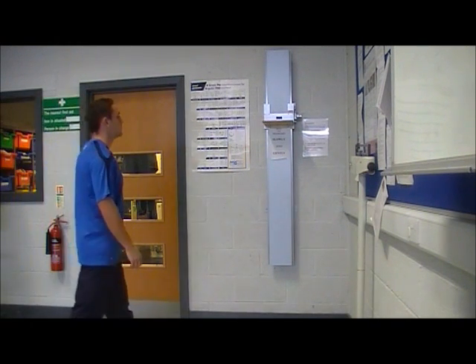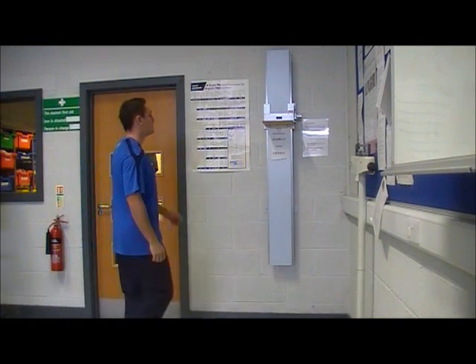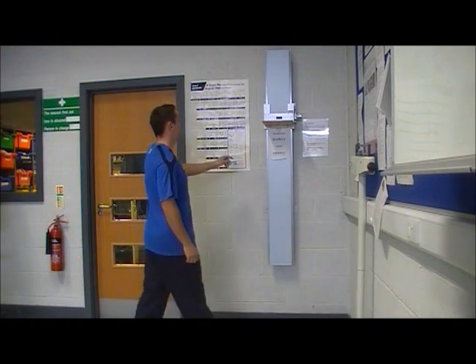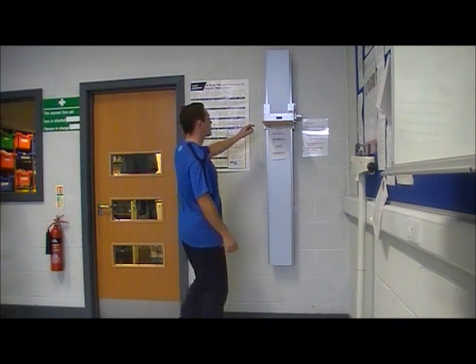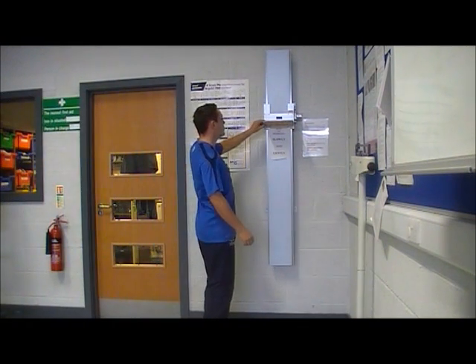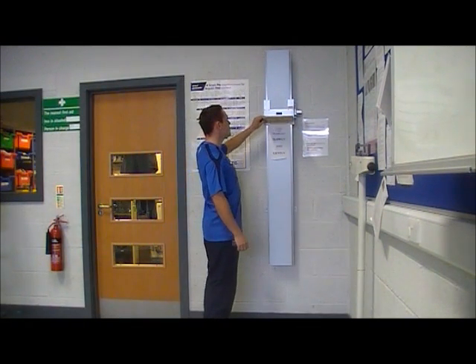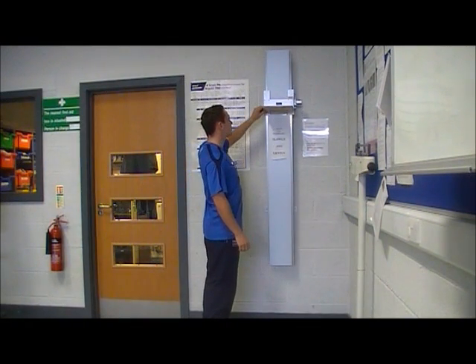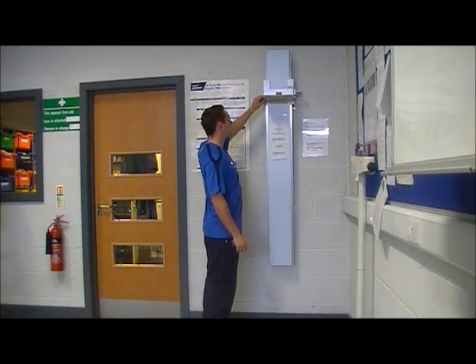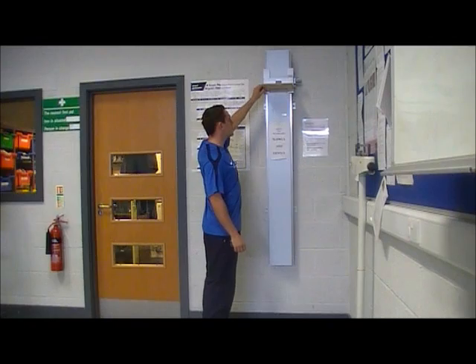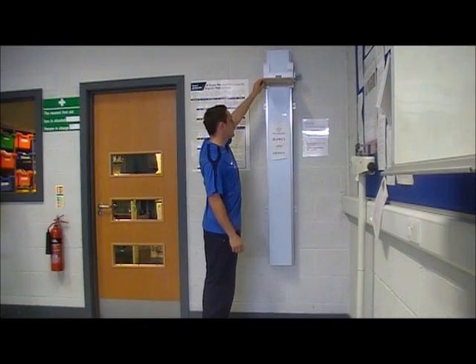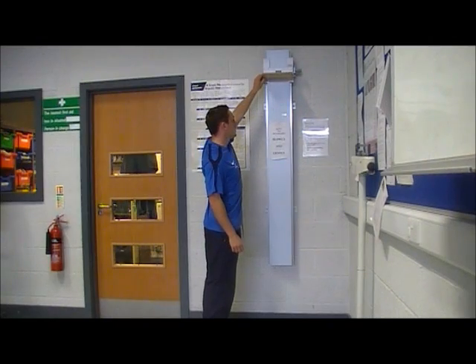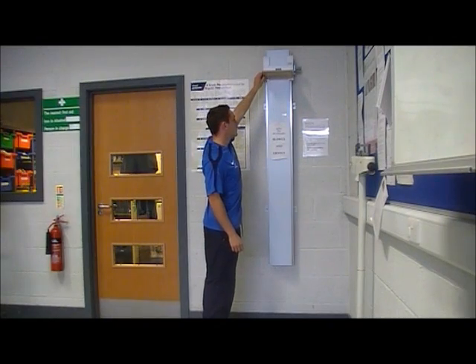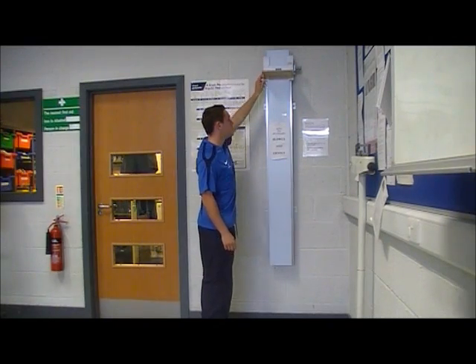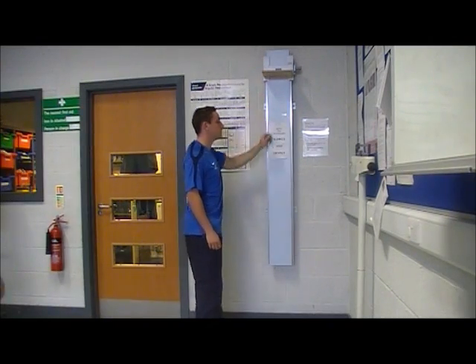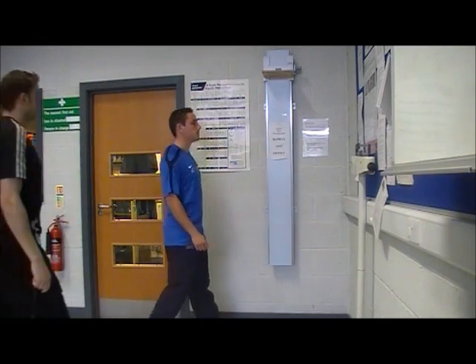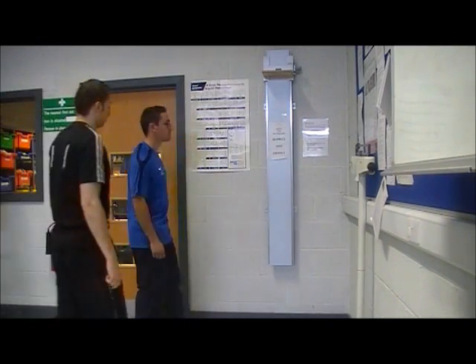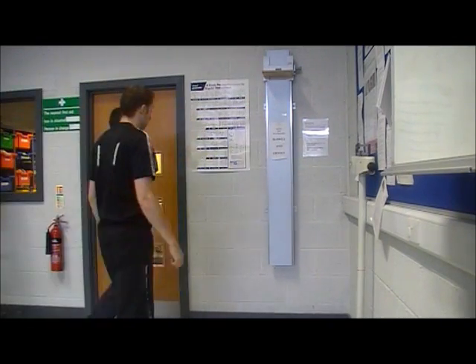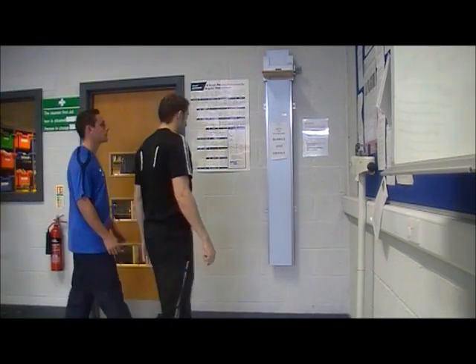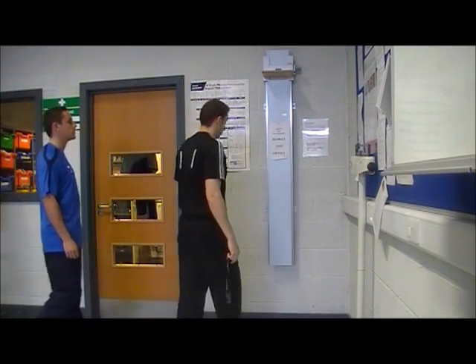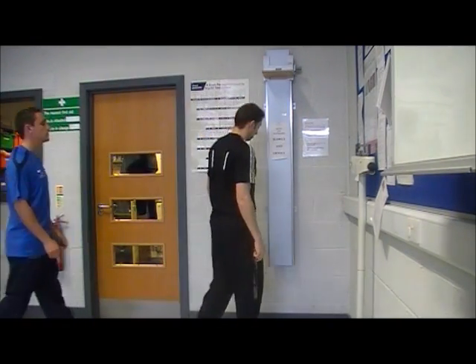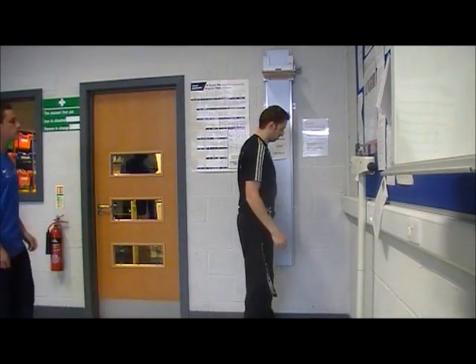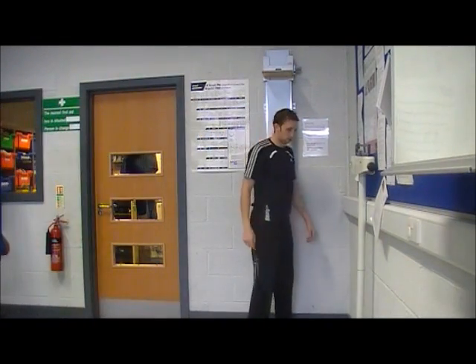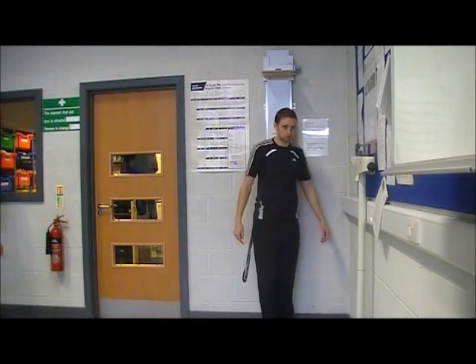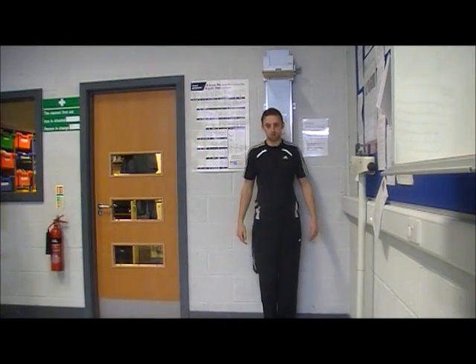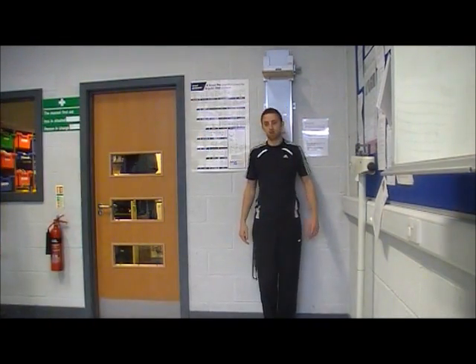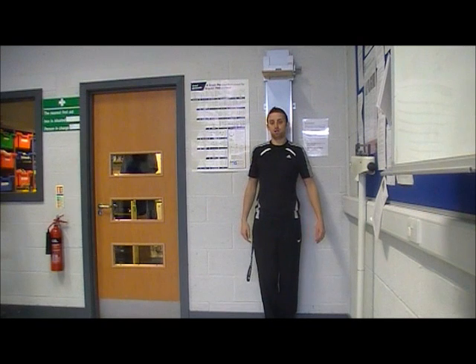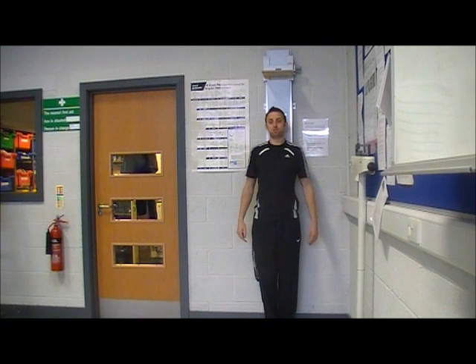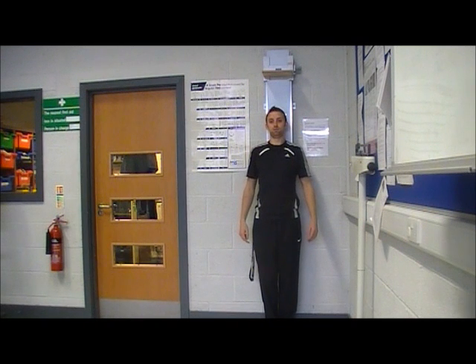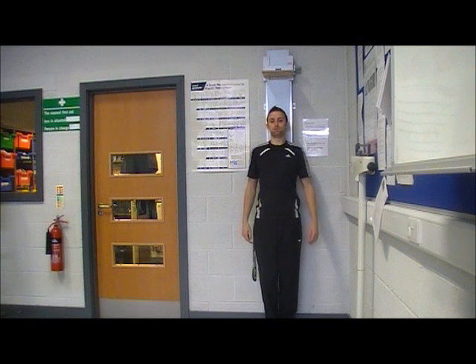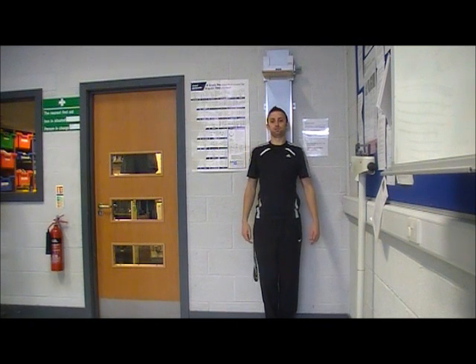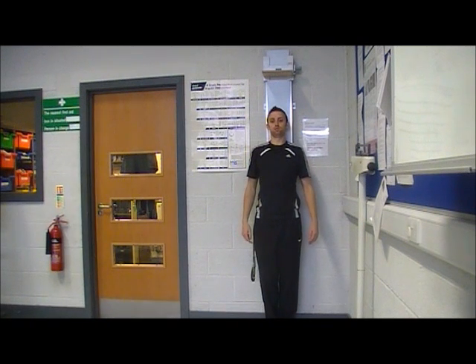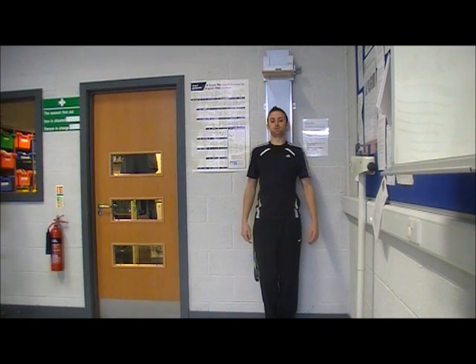Next, raise the boom so the participant can stand underneath. Ask them to stand with their heels against the marker on the floor.